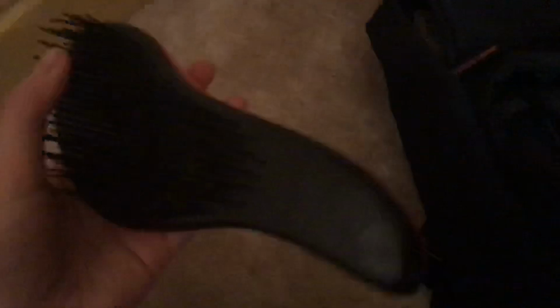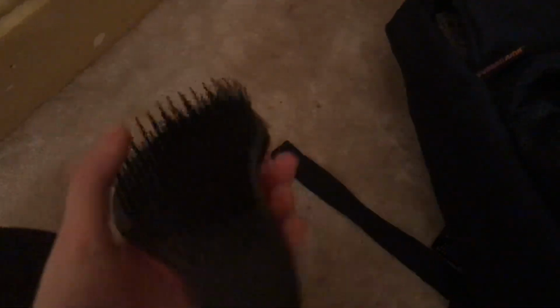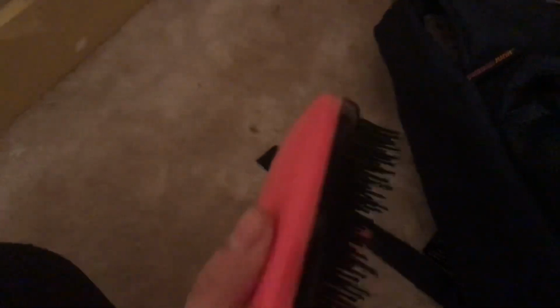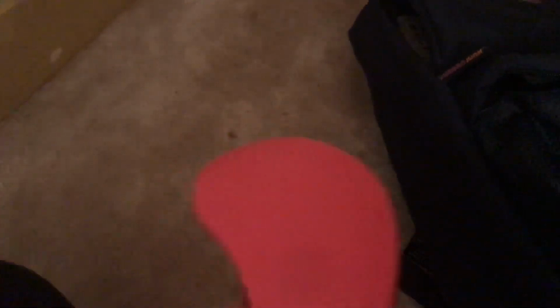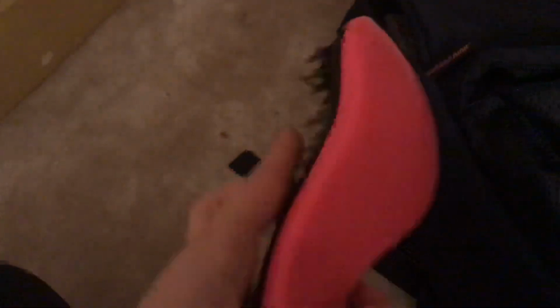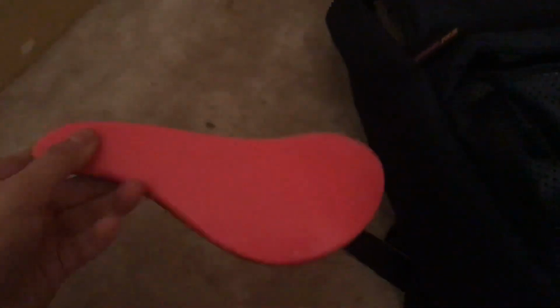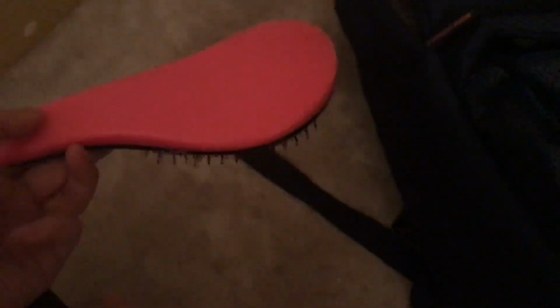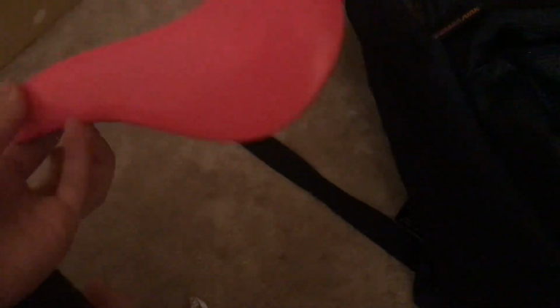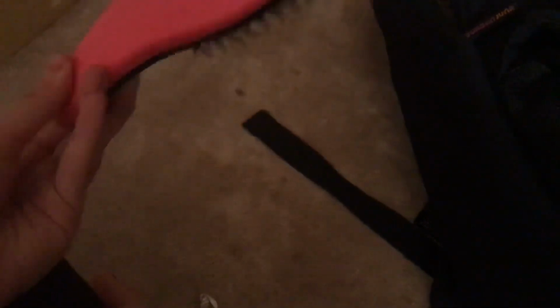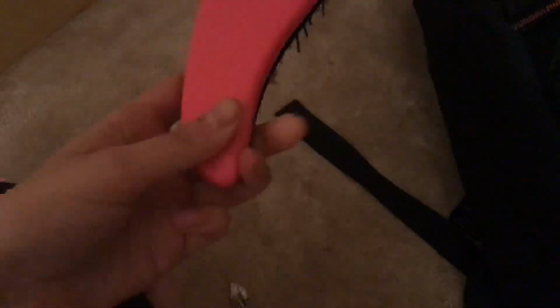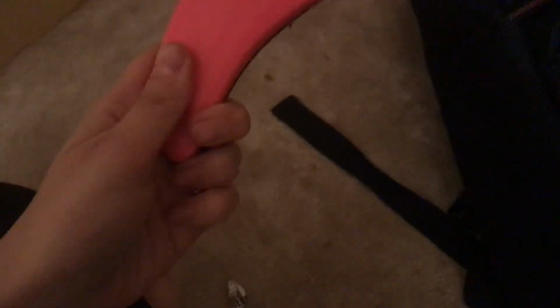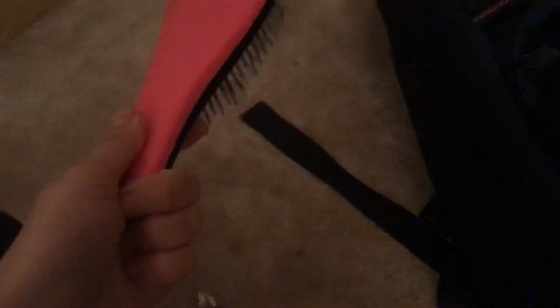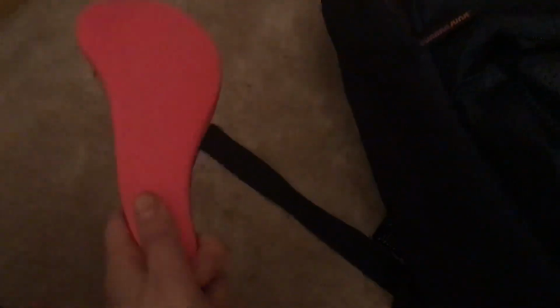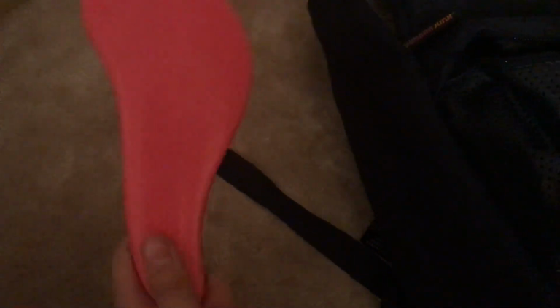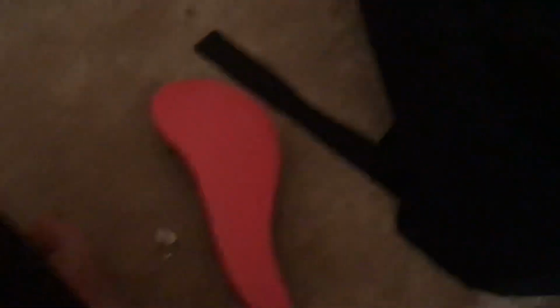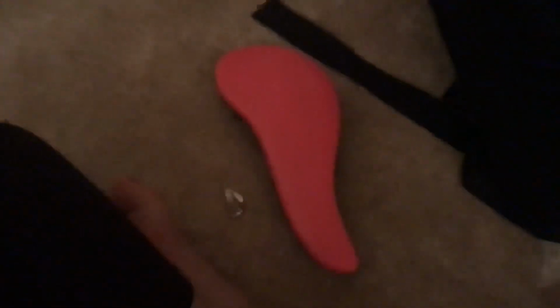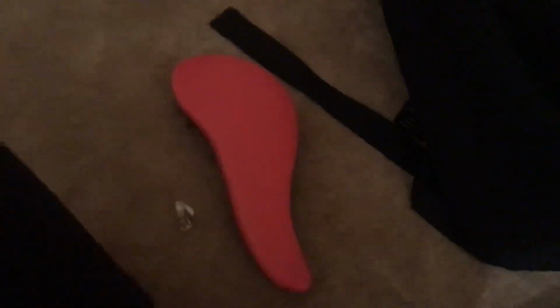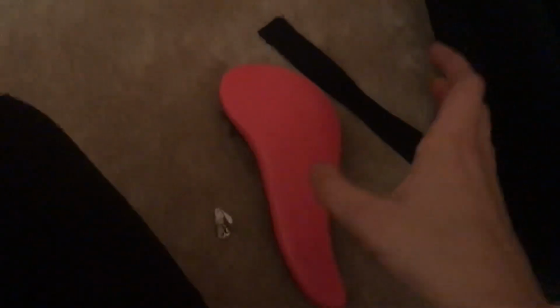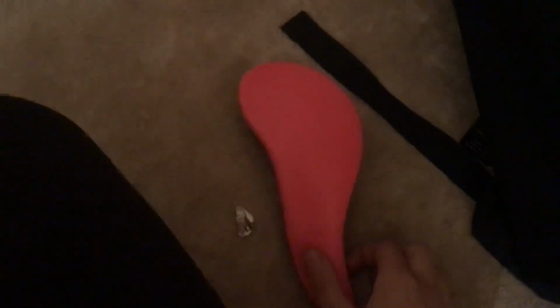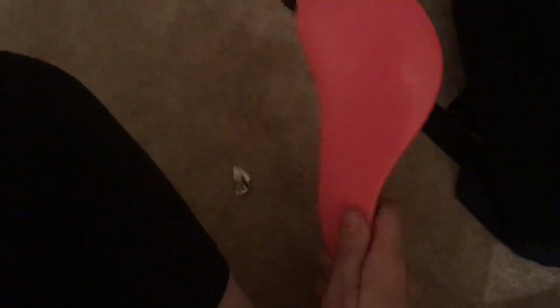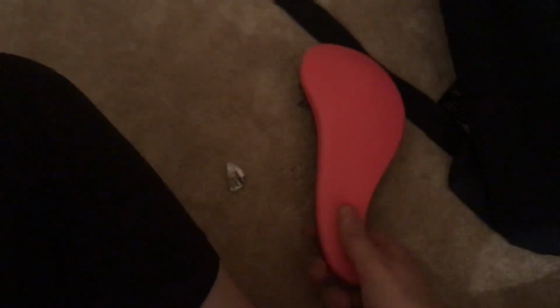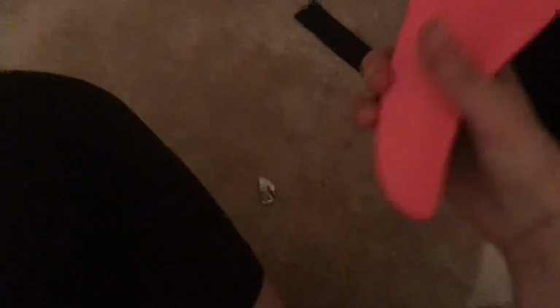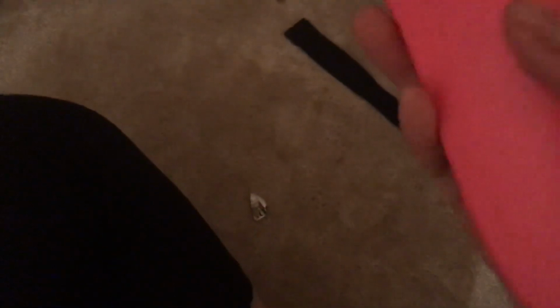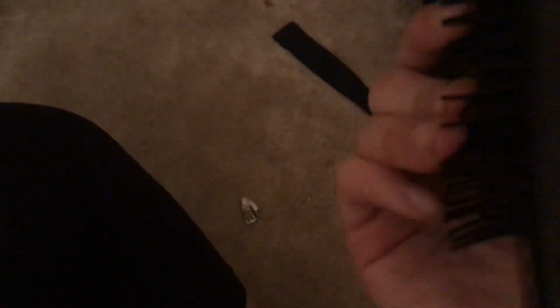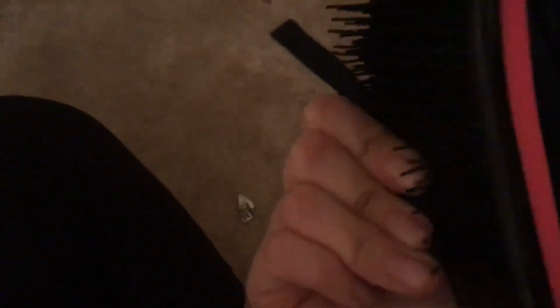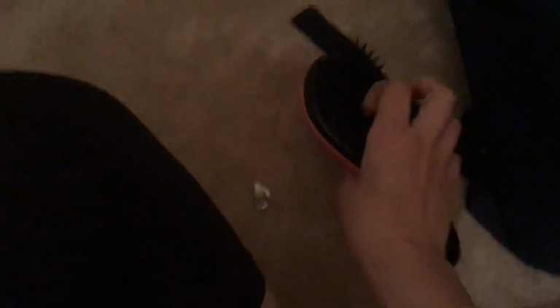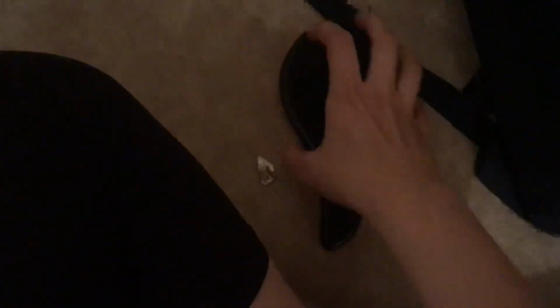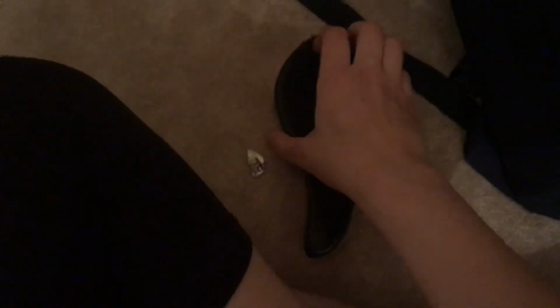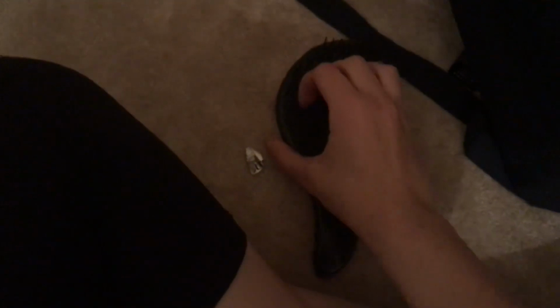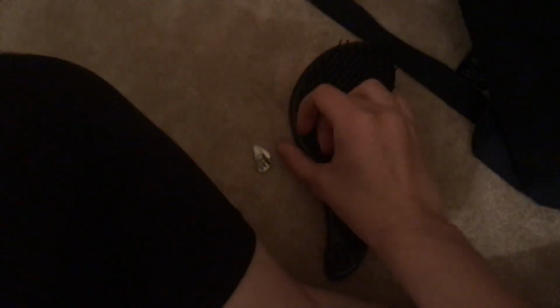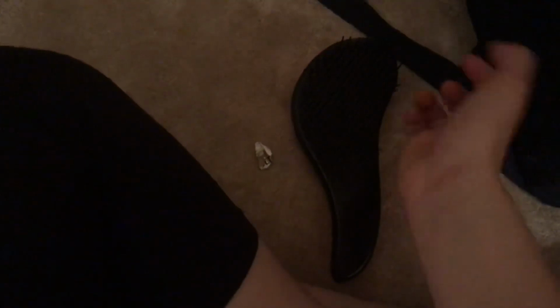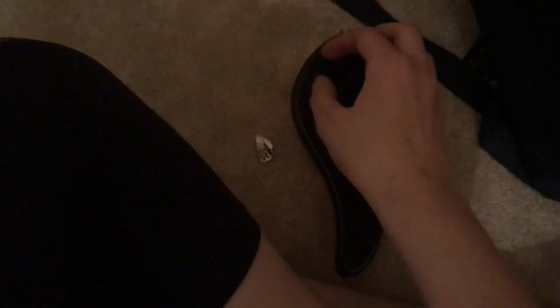I have a Tangle Teezer brush. I don't always go with a hairbrush - sometimes I do, but this one I also carry. It's just a hairbrush brush.